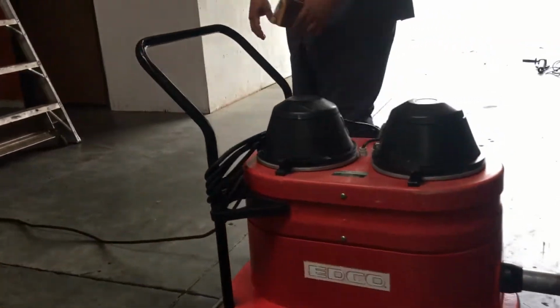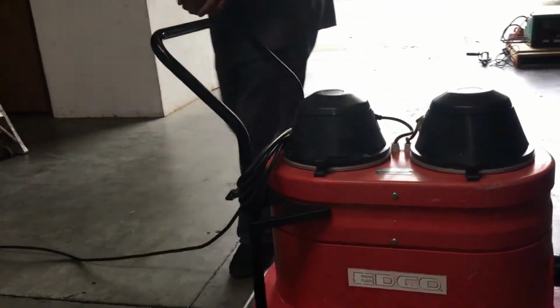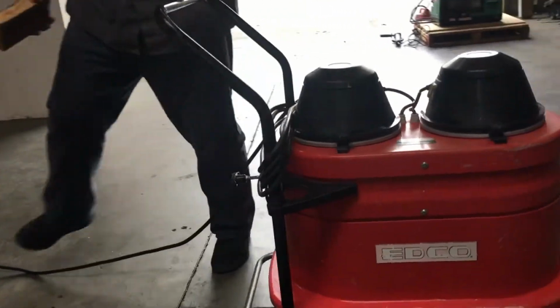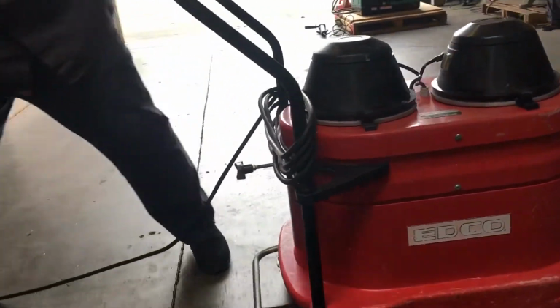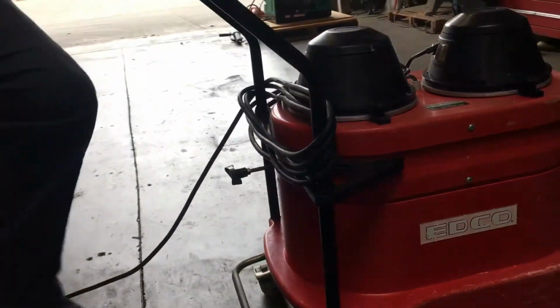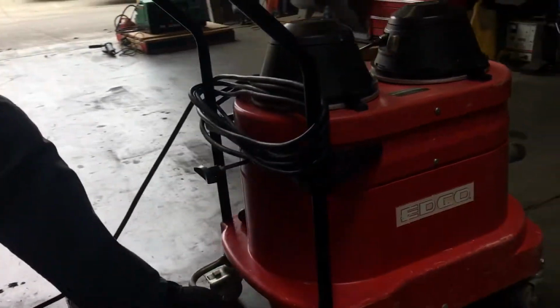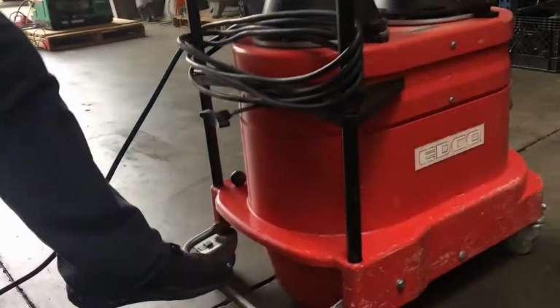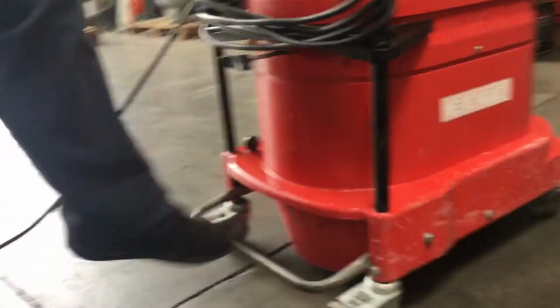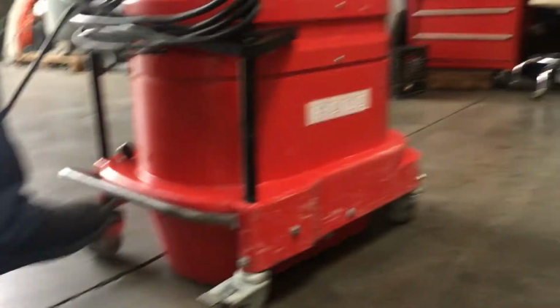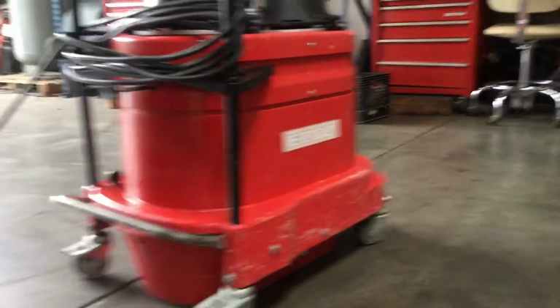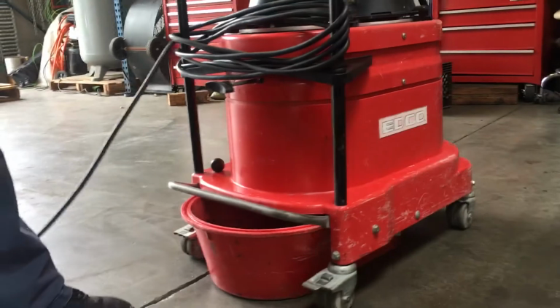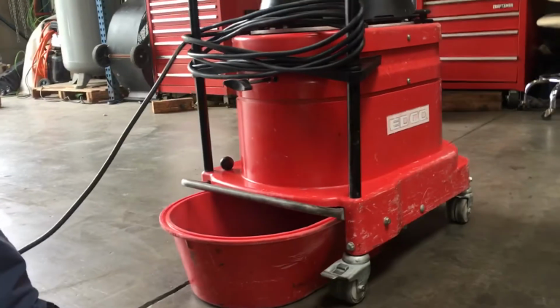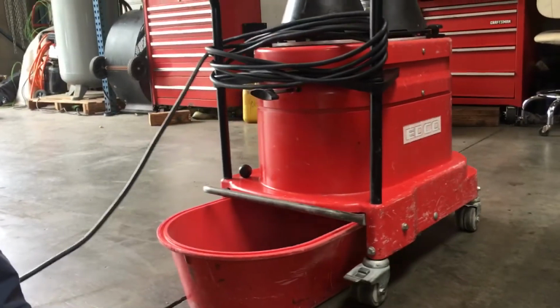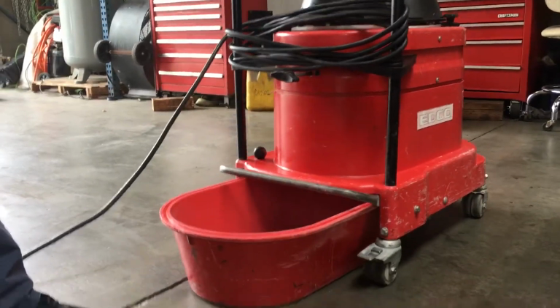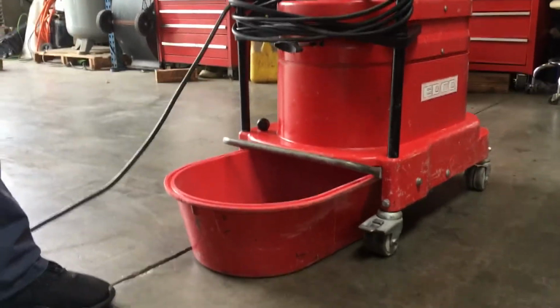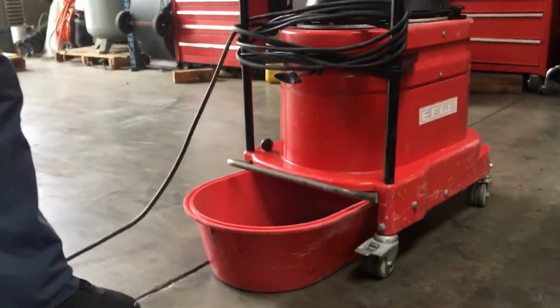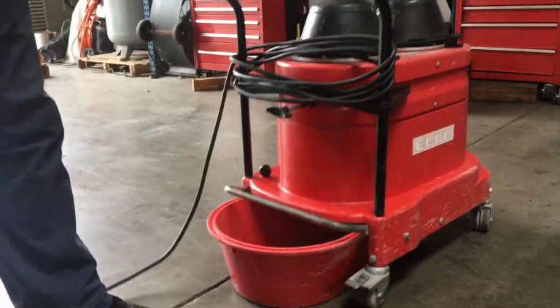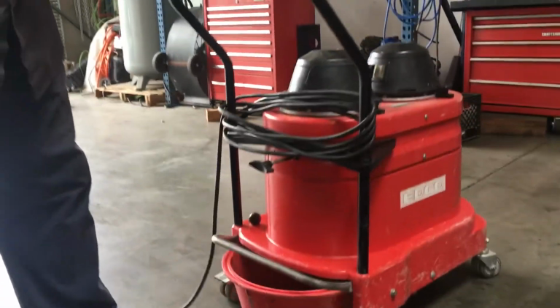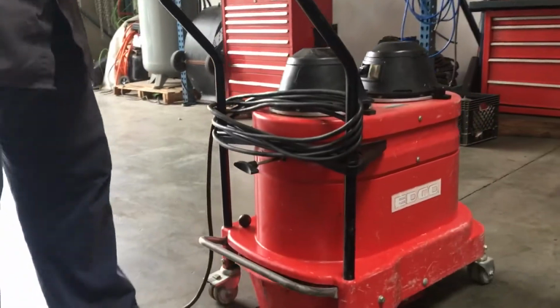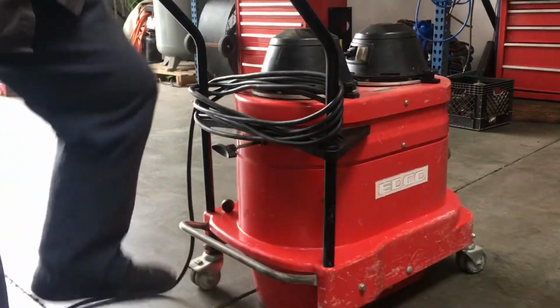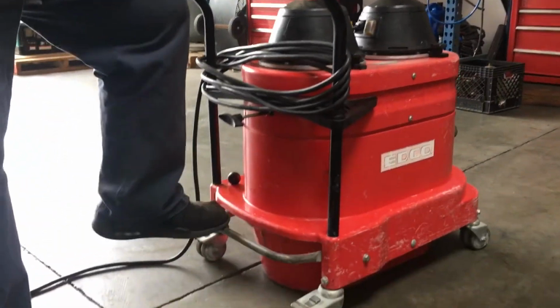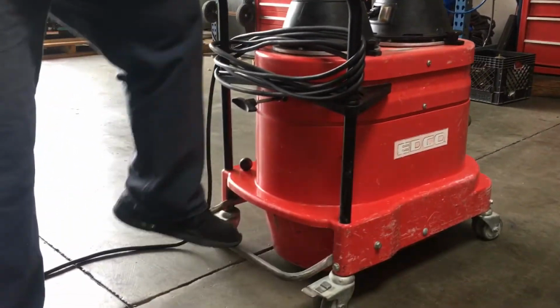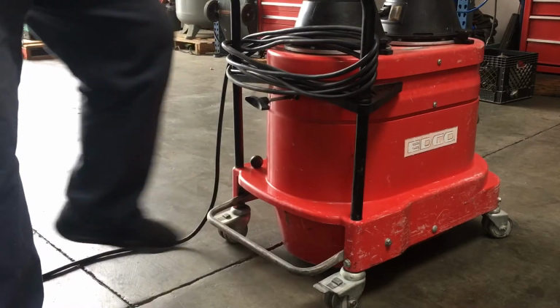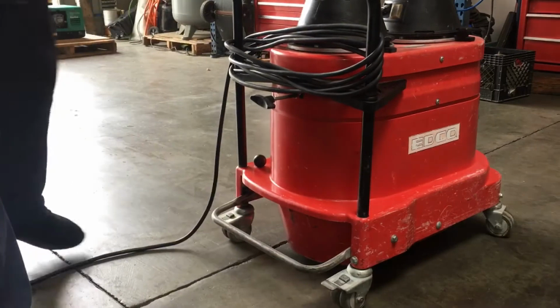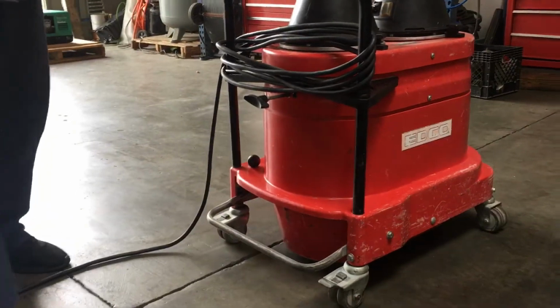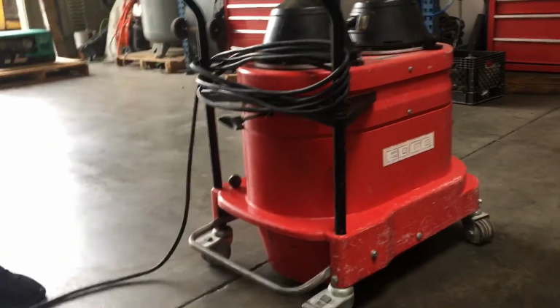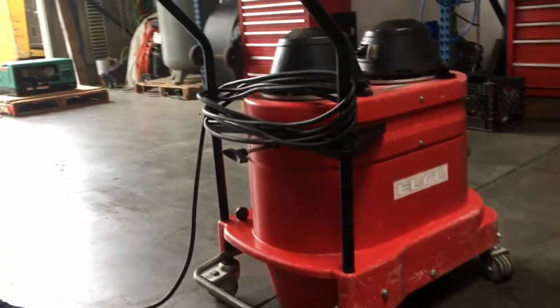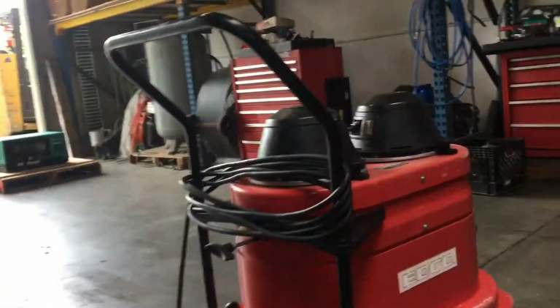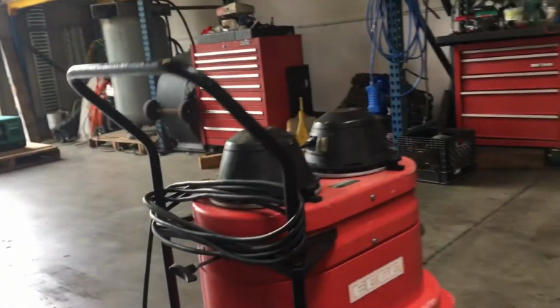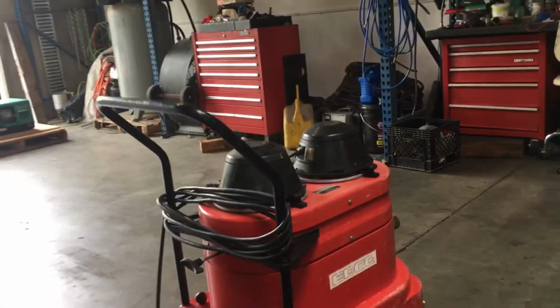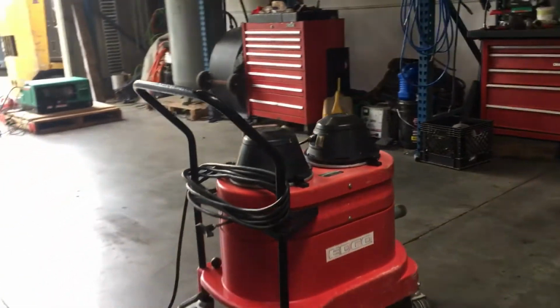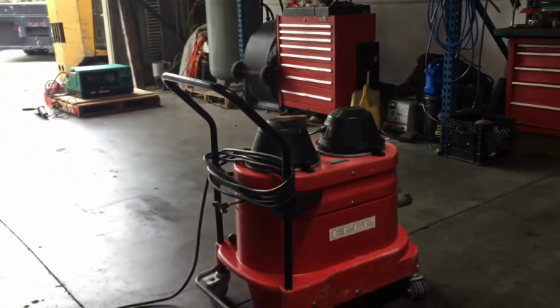It's also got a drop pan. That's where your concrete dust will go in there. Okay, that is an eco concrete vacuum.